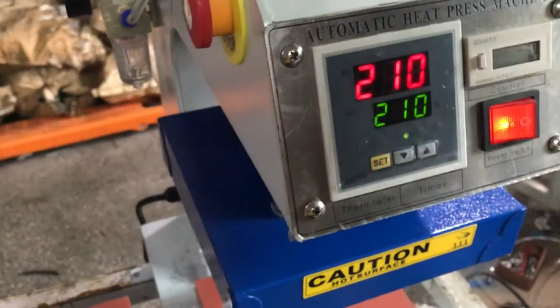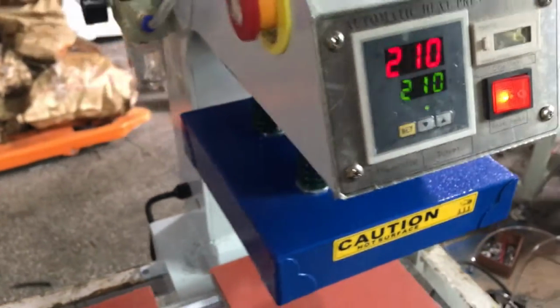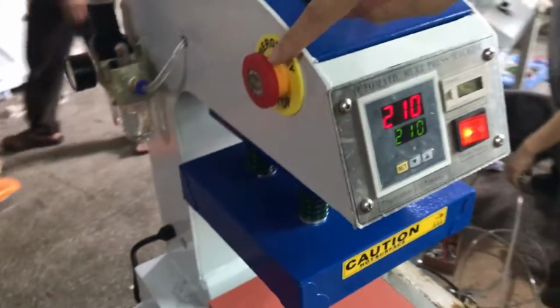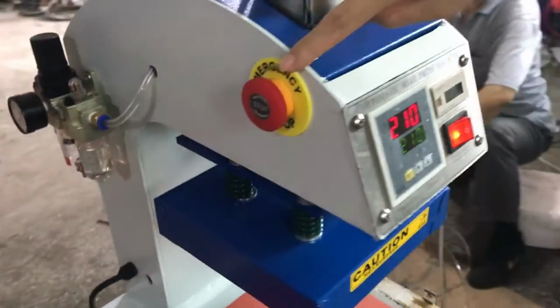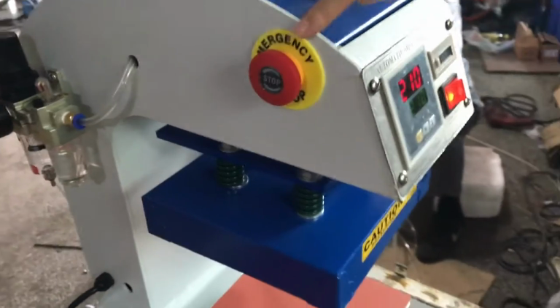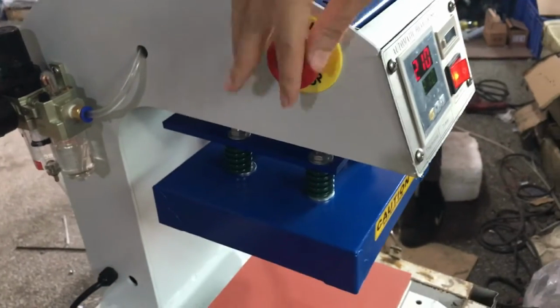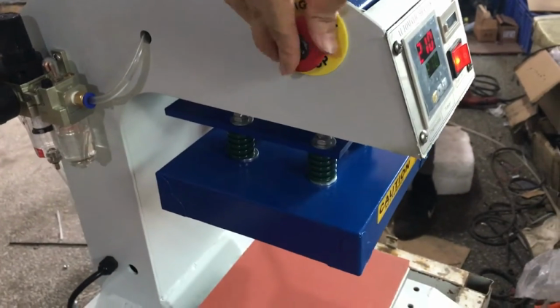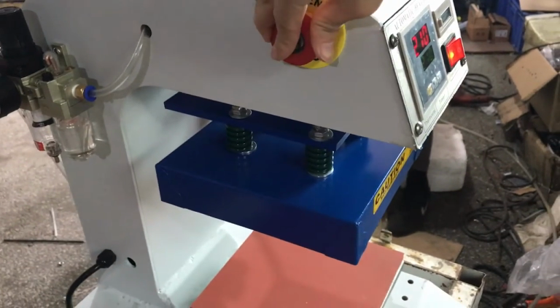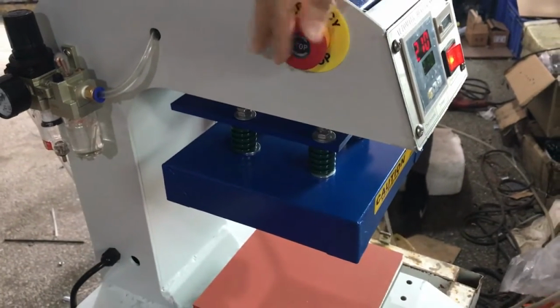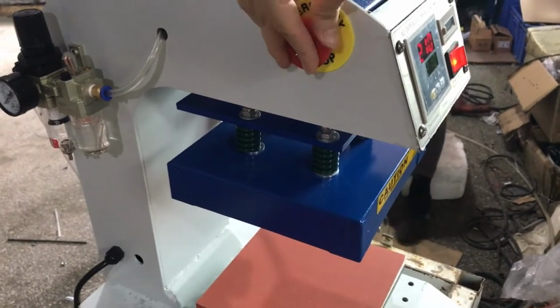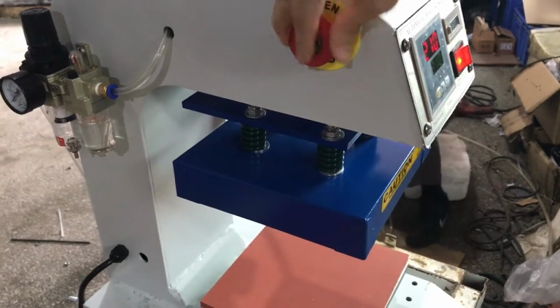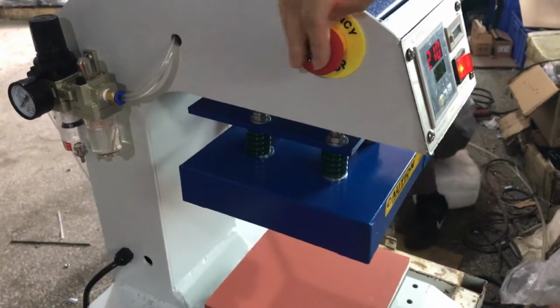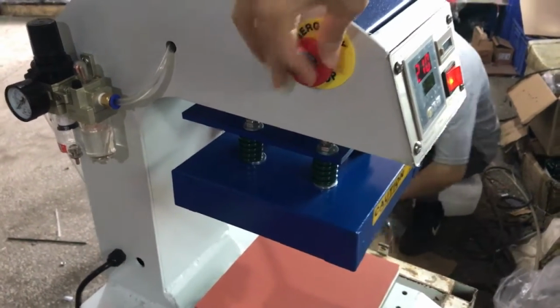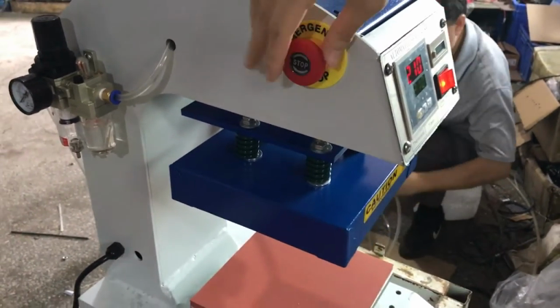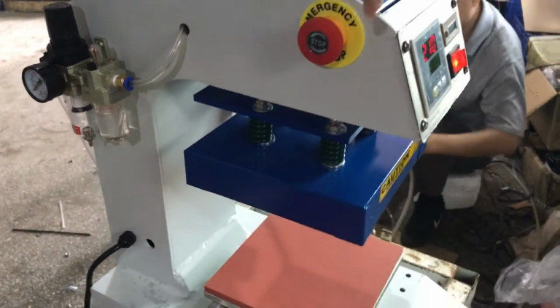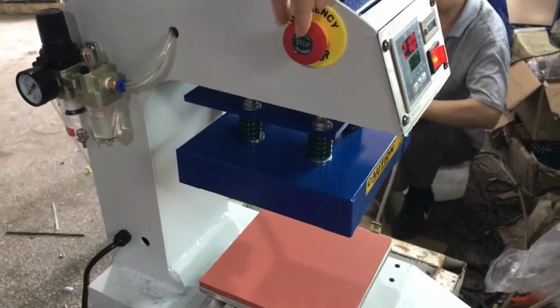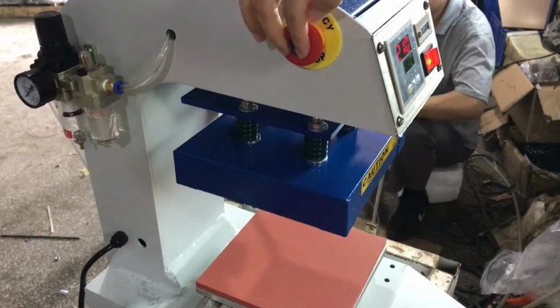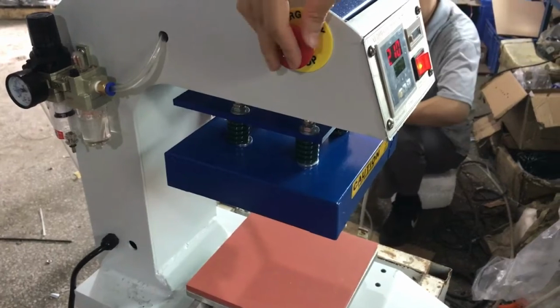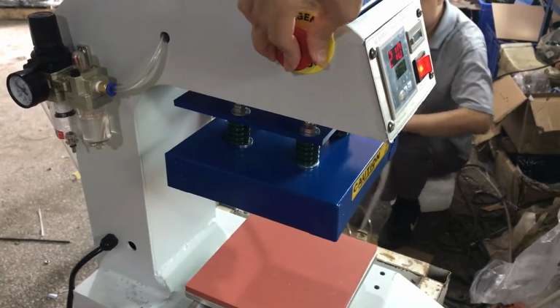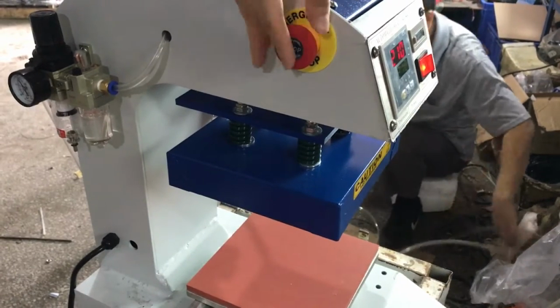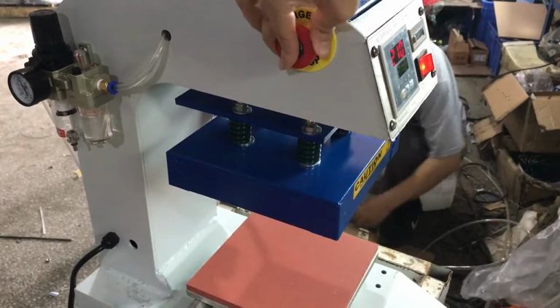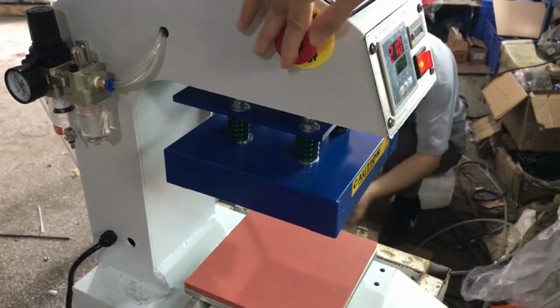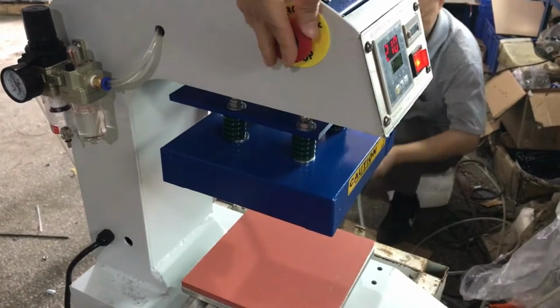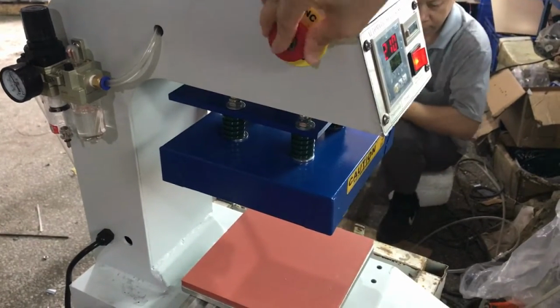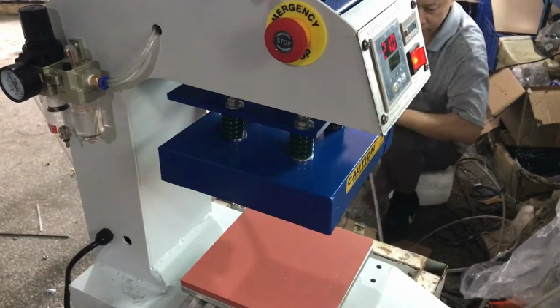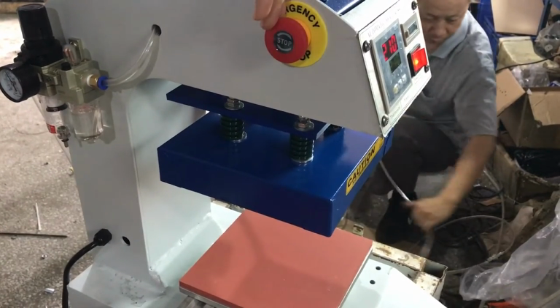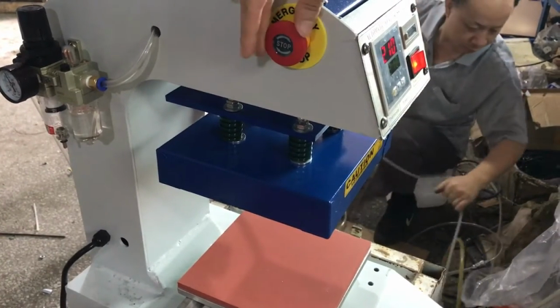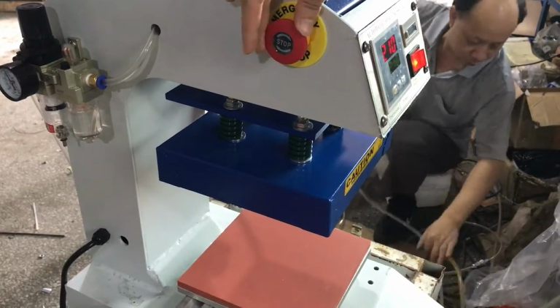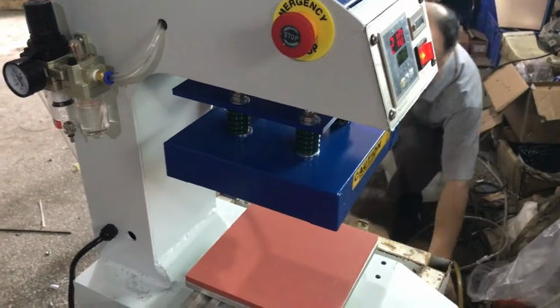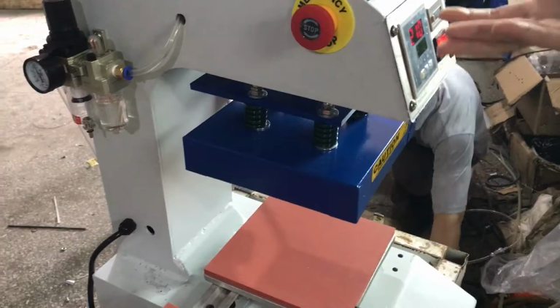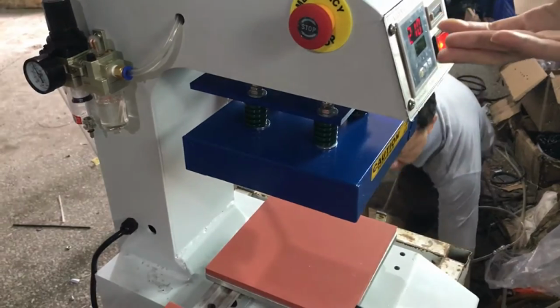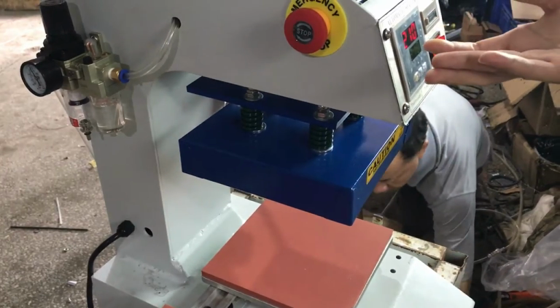This is the power button. This is the emergency button. Once something emergency happens, press the button. If you want to restart the machine, just turn it clockwise — once it bounces back, the machine will rework.